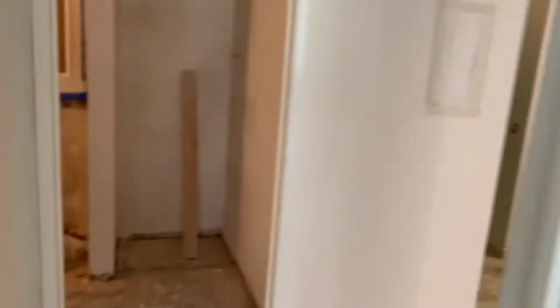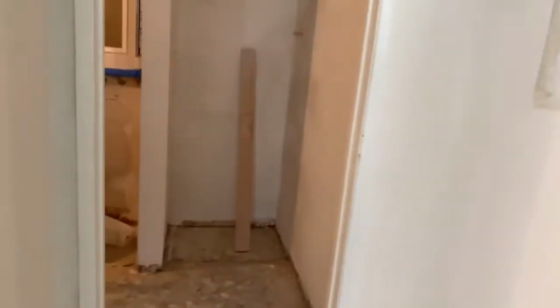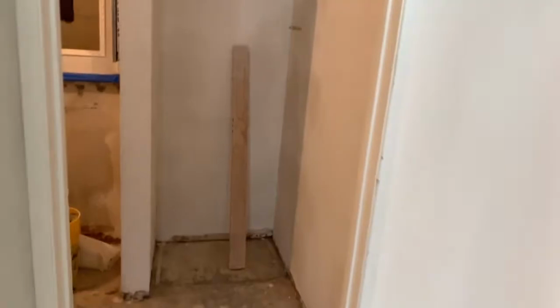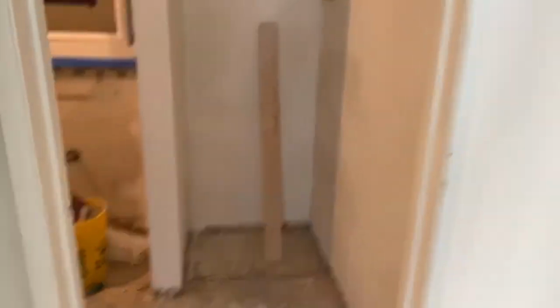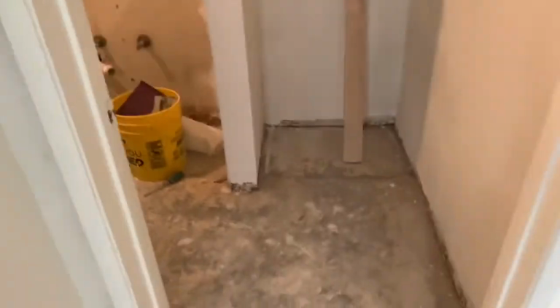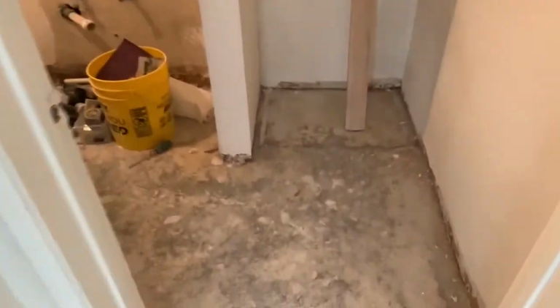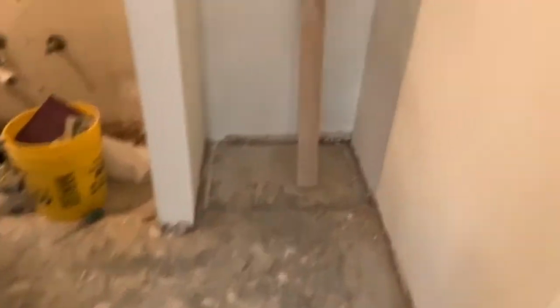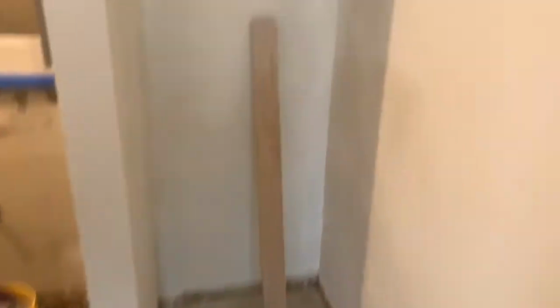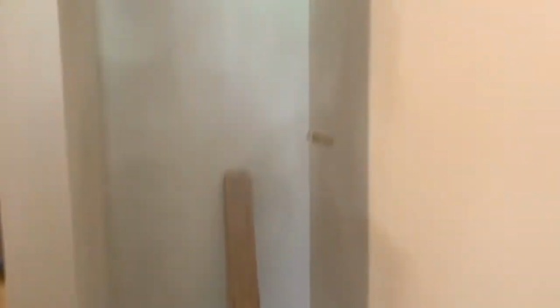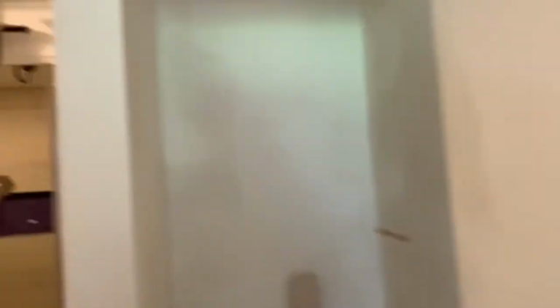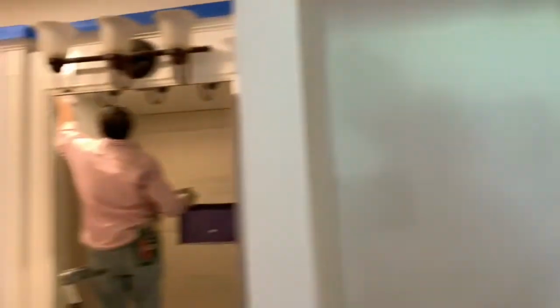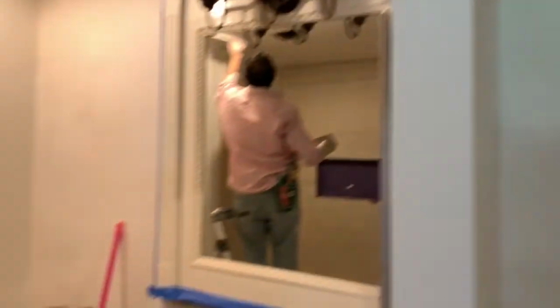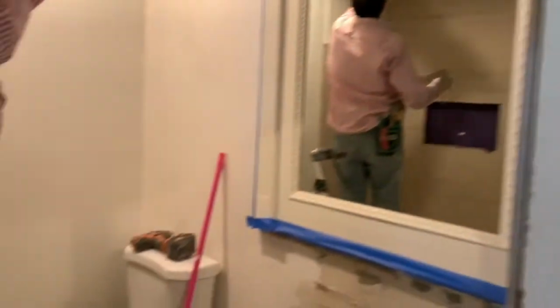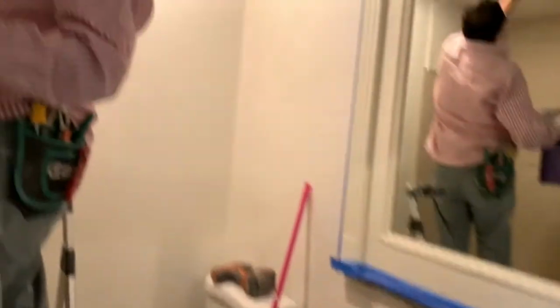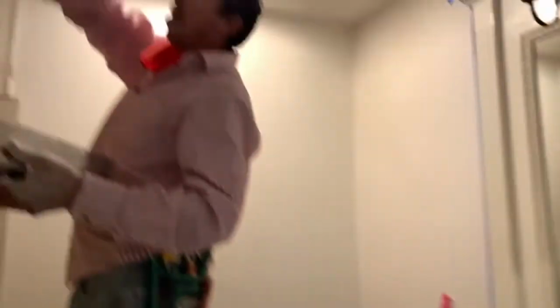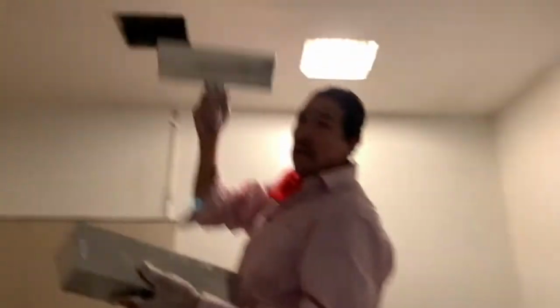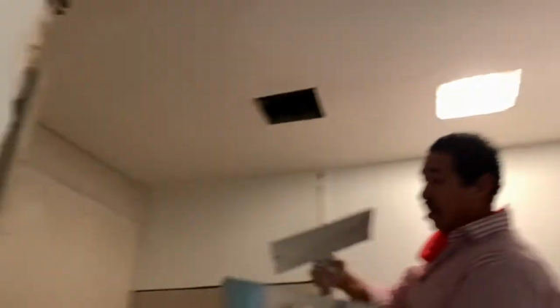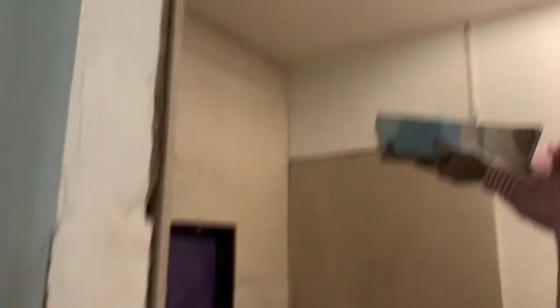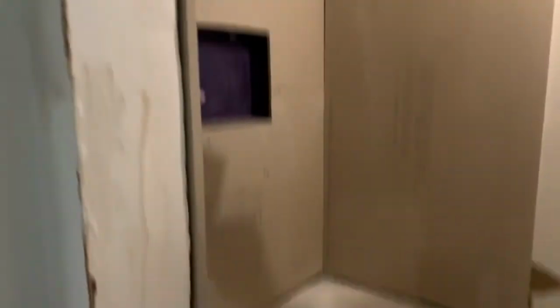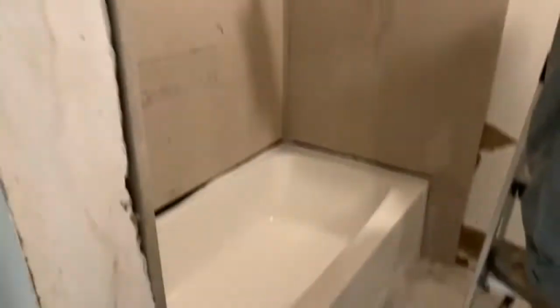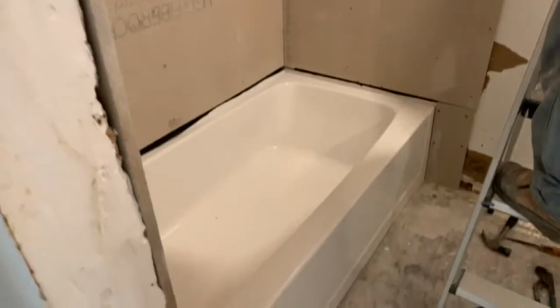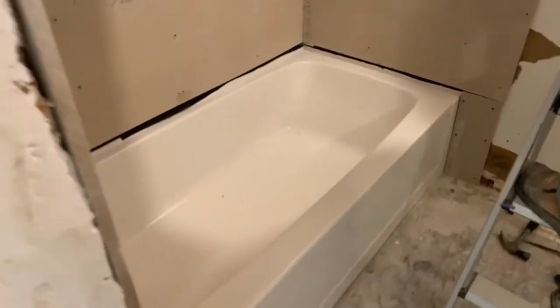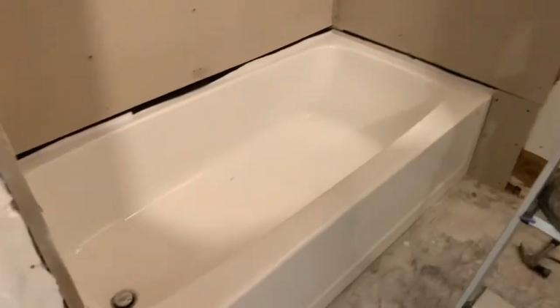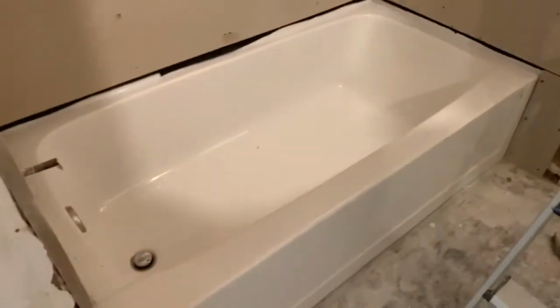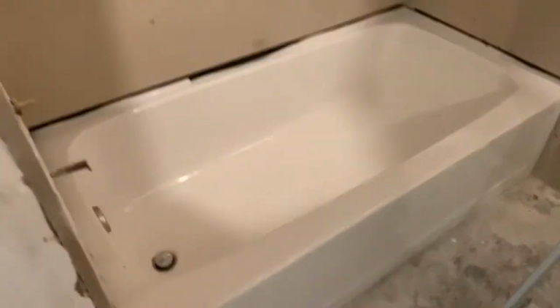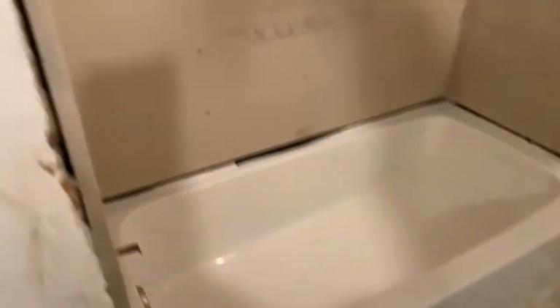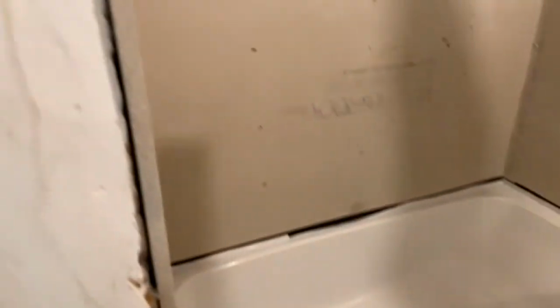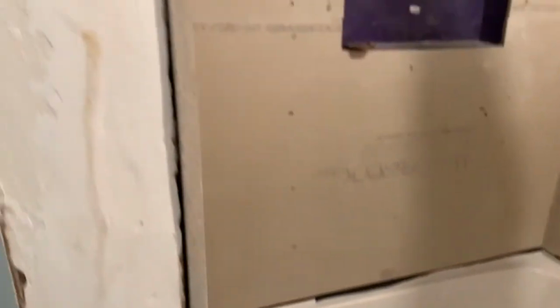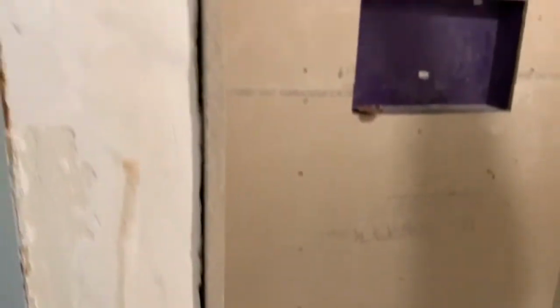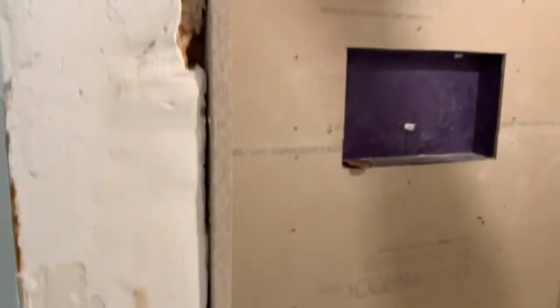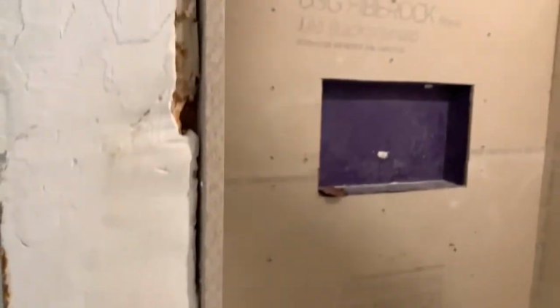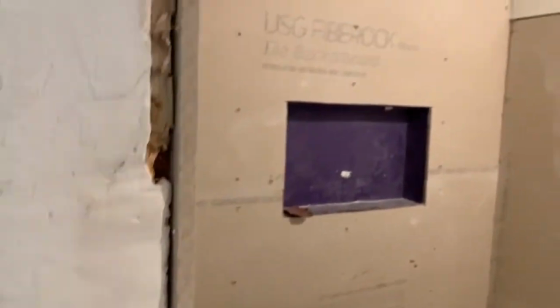And the bathroom right here — we're doing a whole brand-new bathroom here.